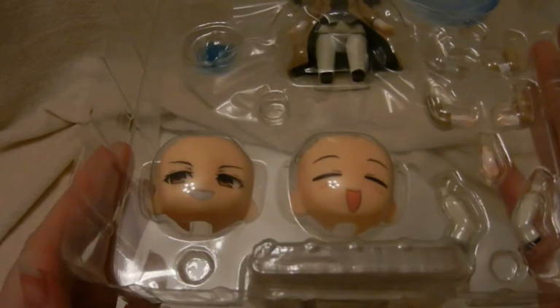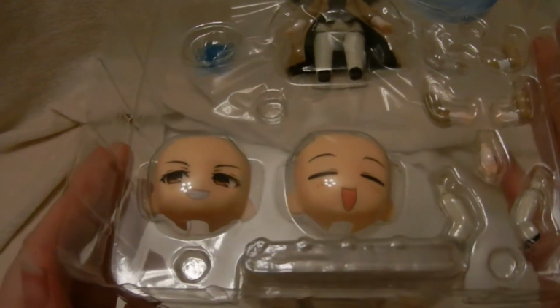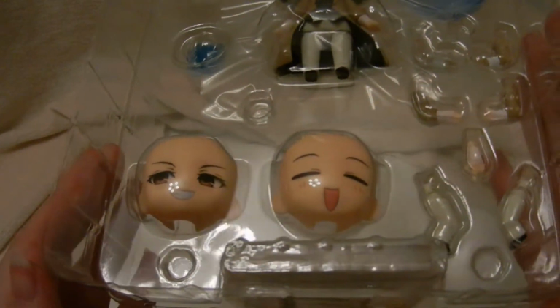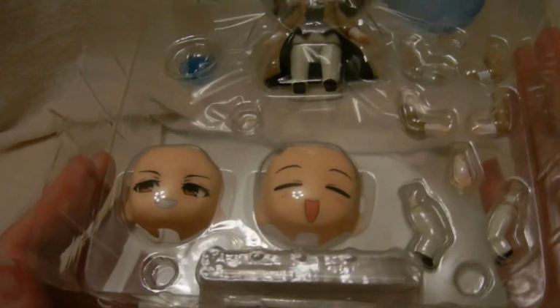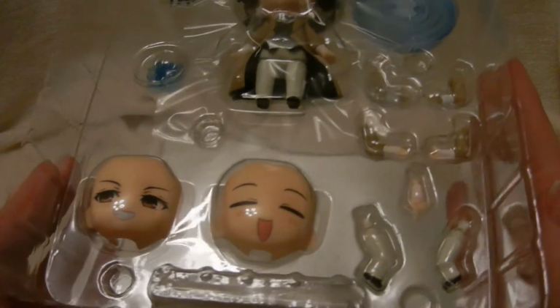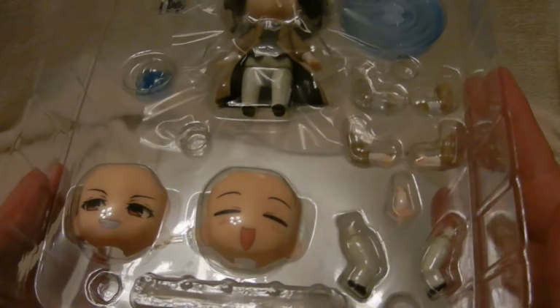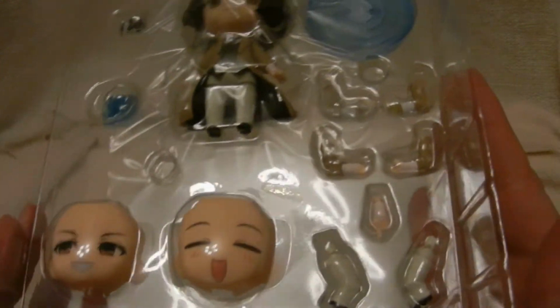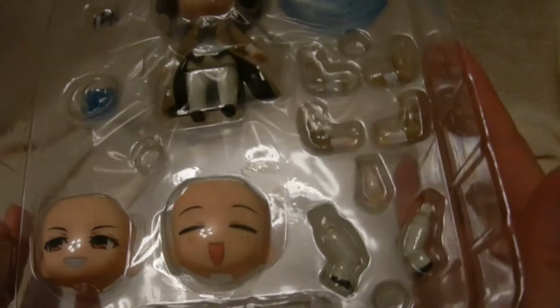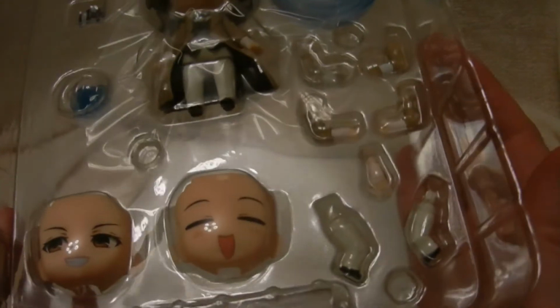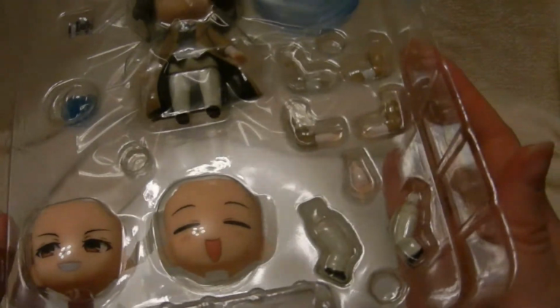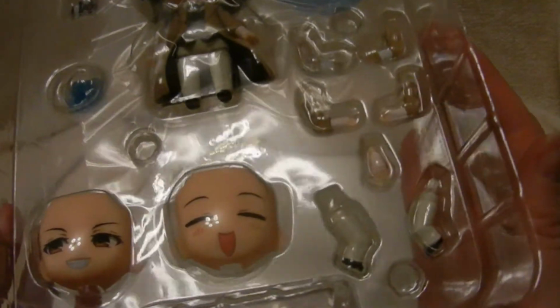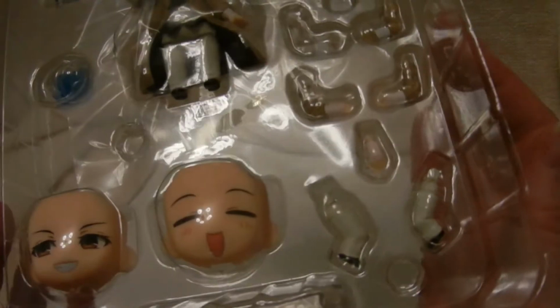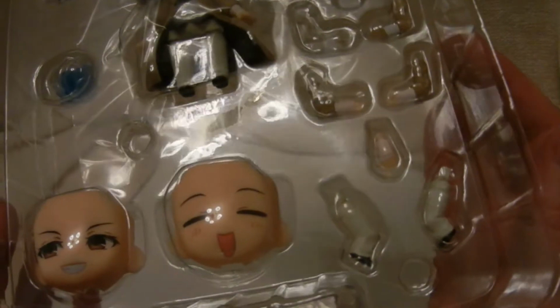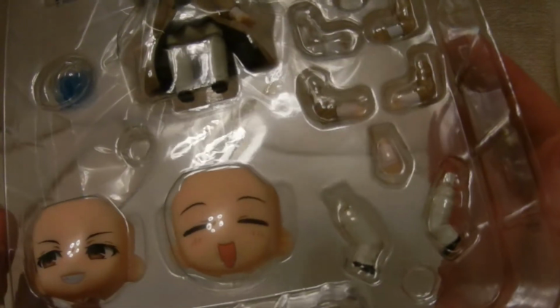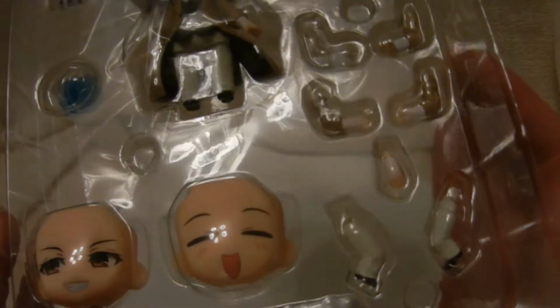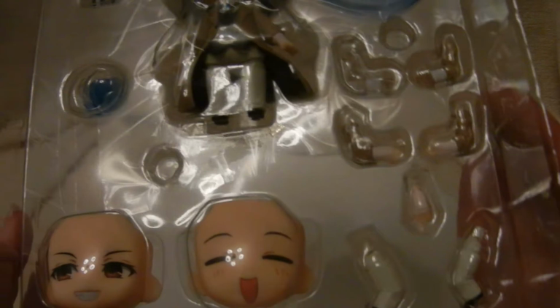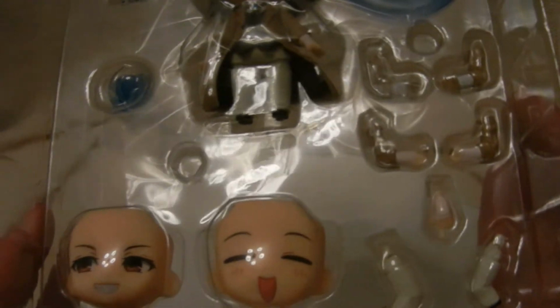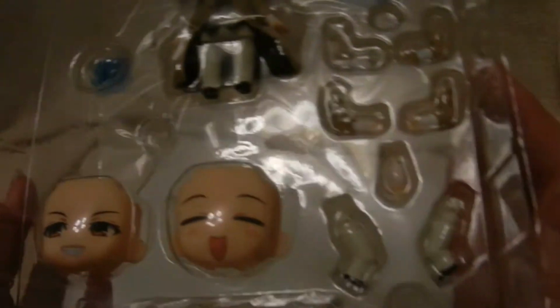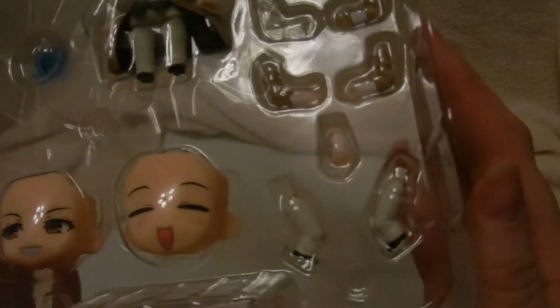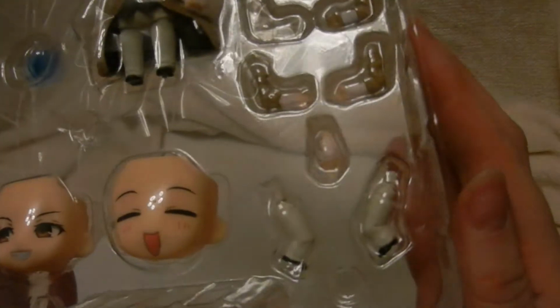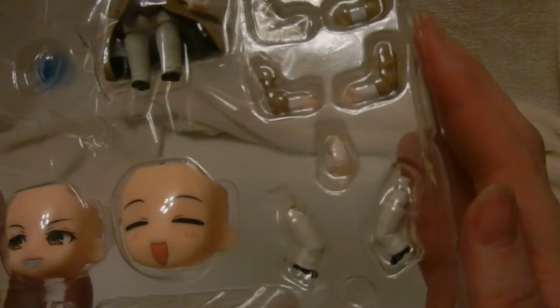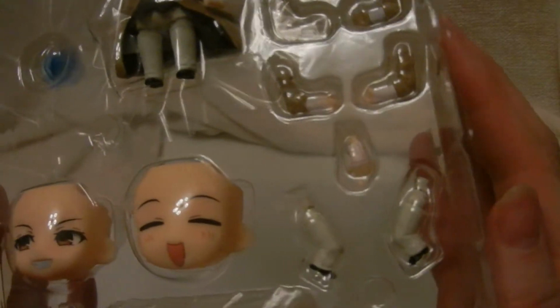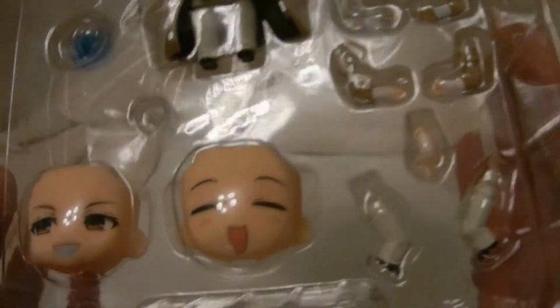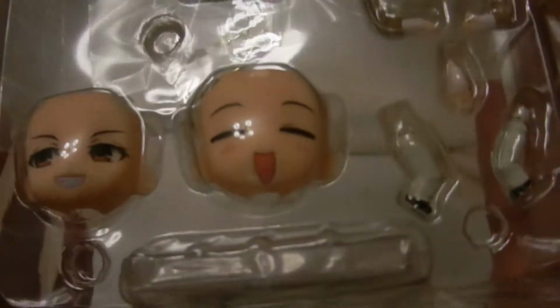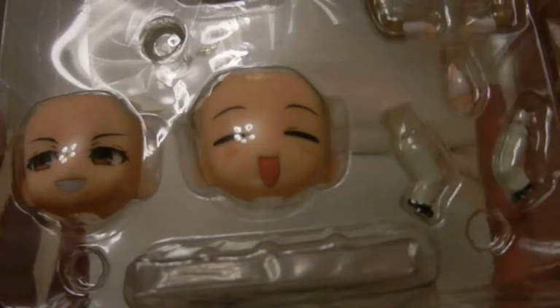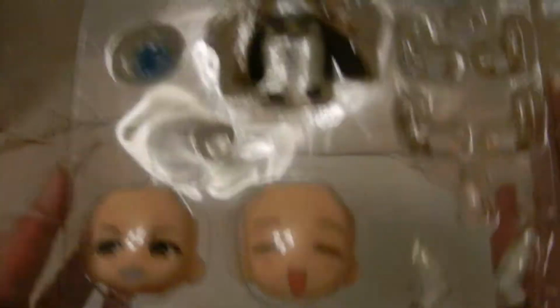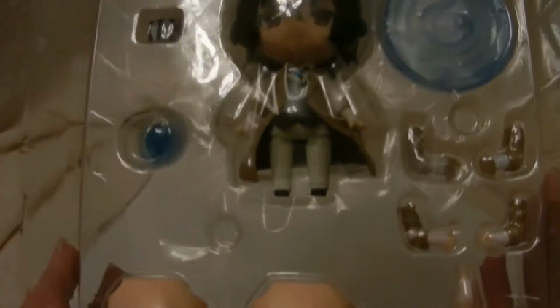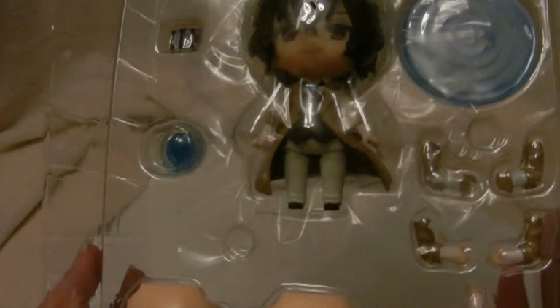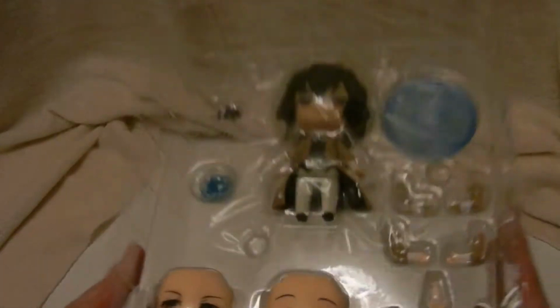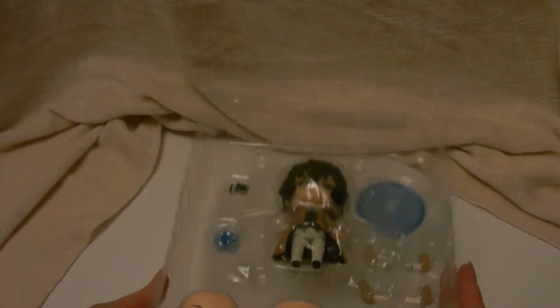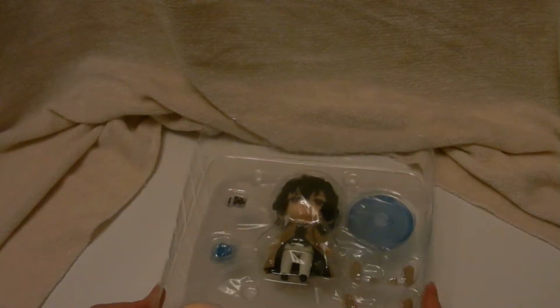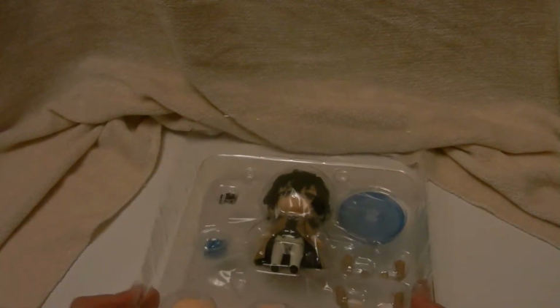He has two — extra faces I should say. Some different arm parts and looks like little feet in there. It's just a mouth.